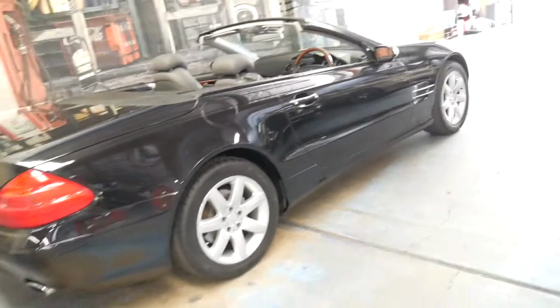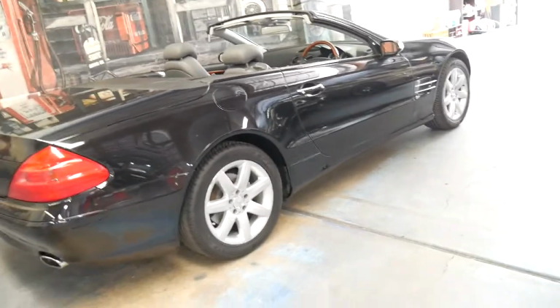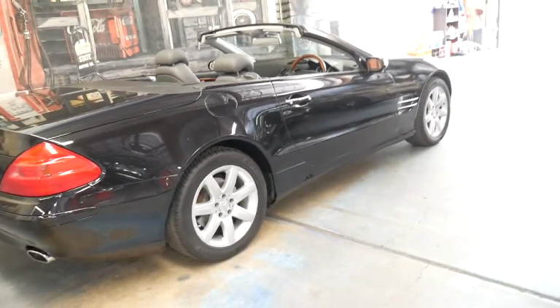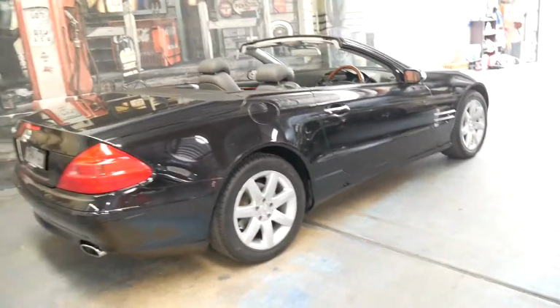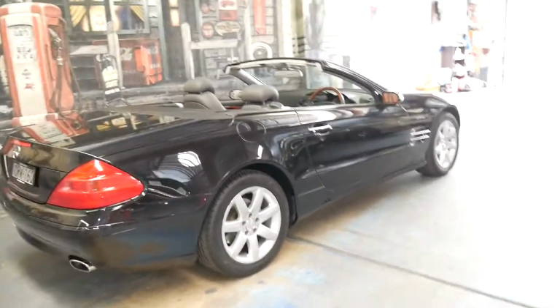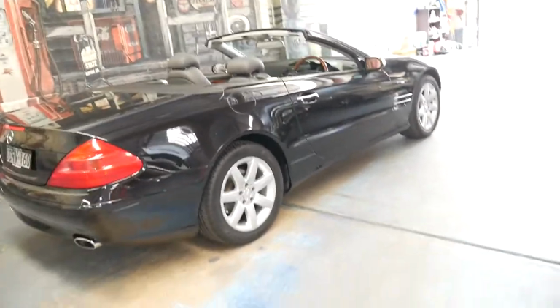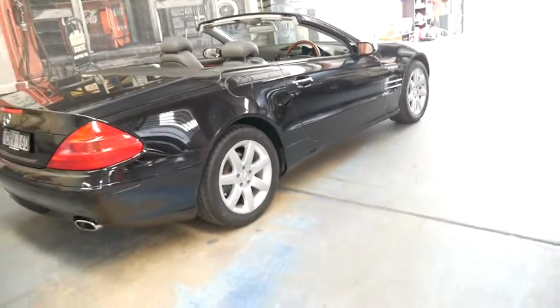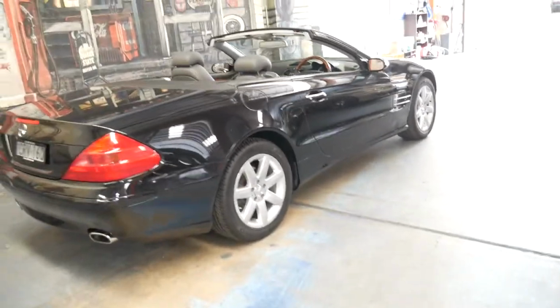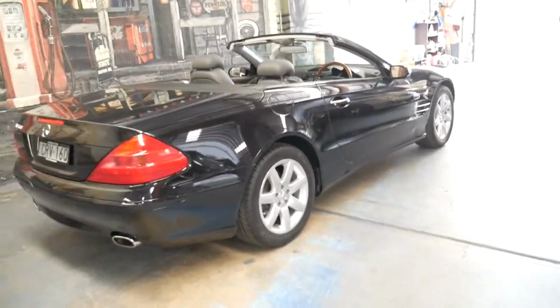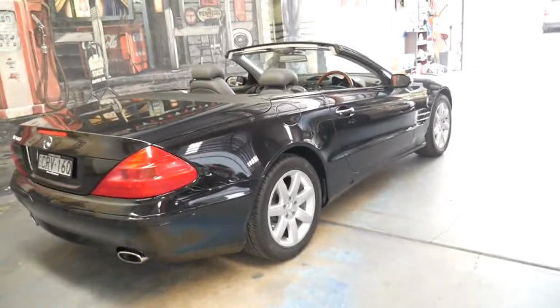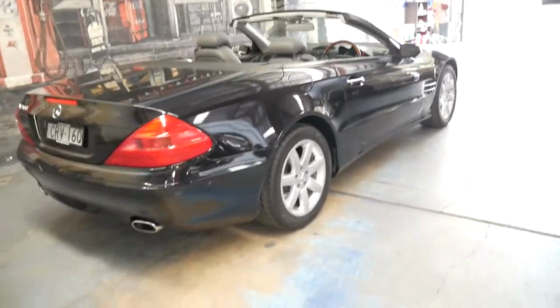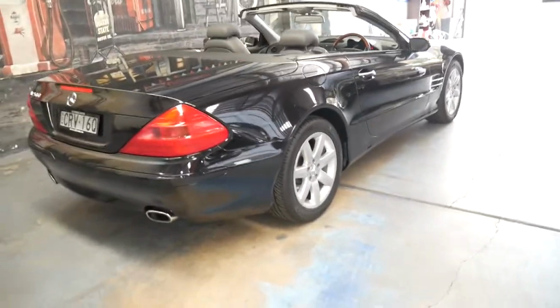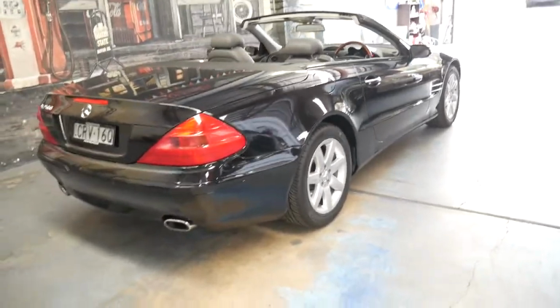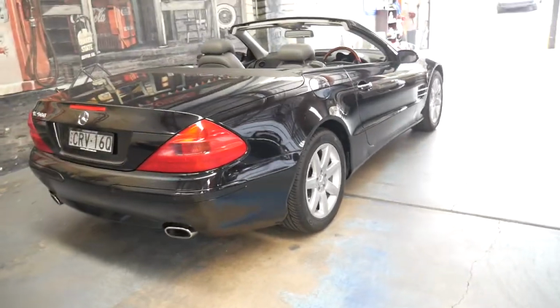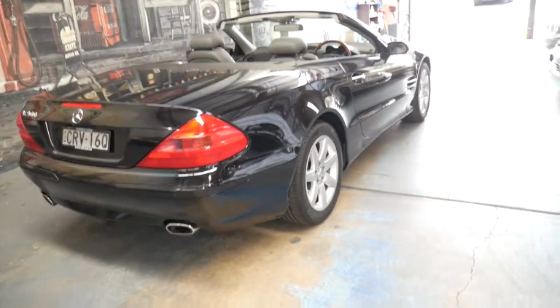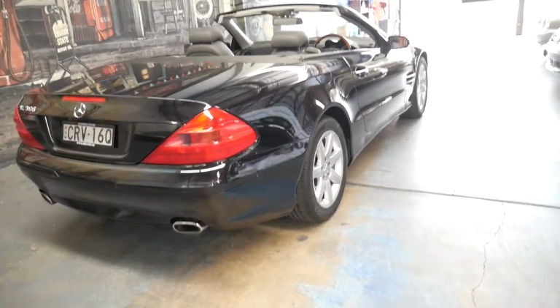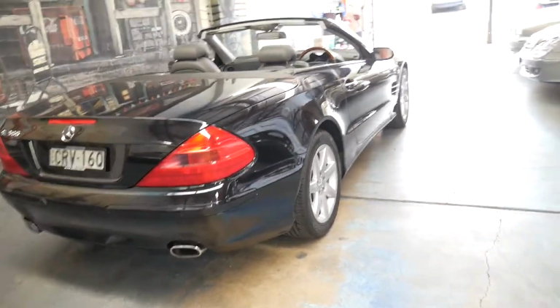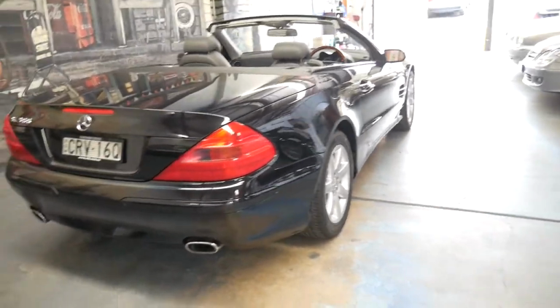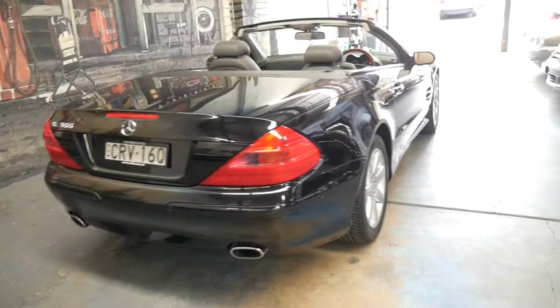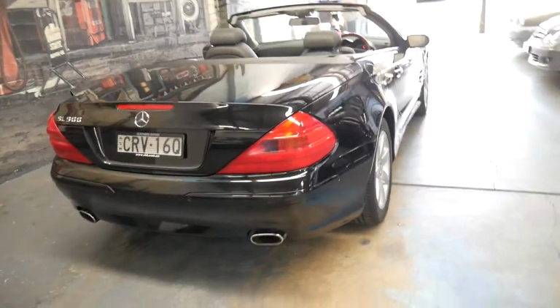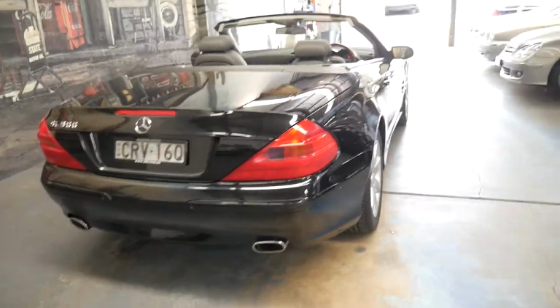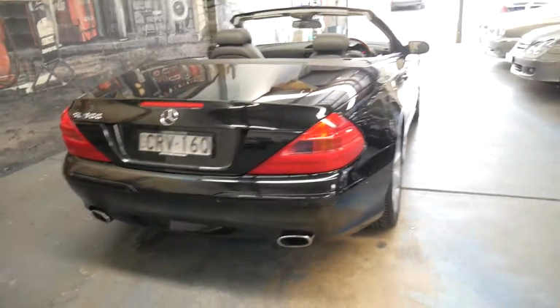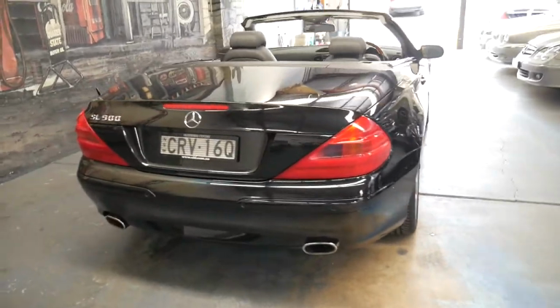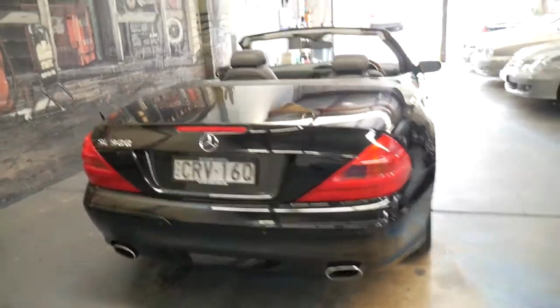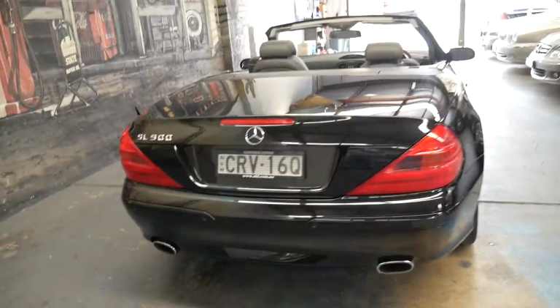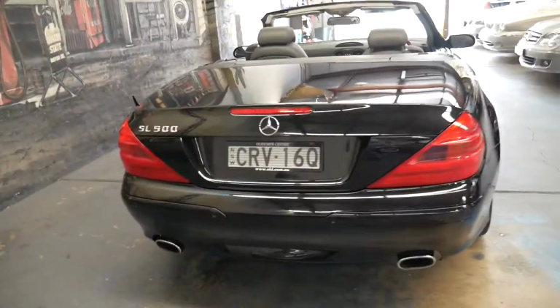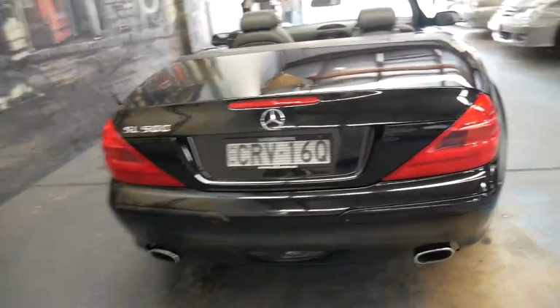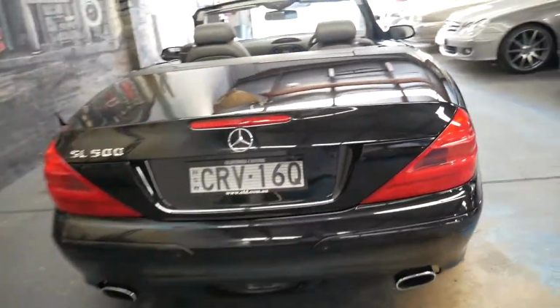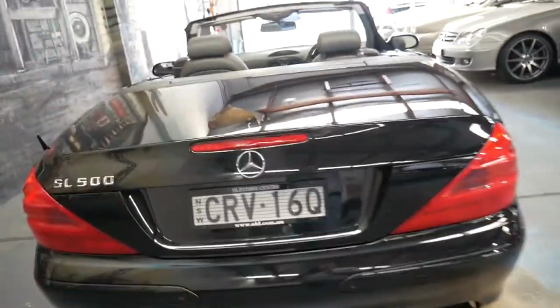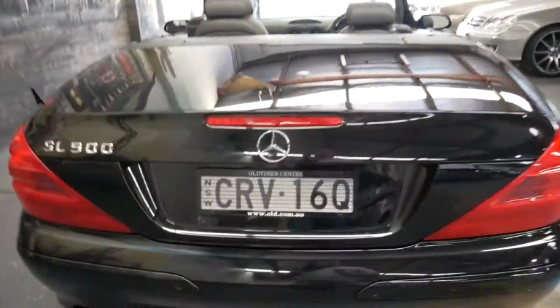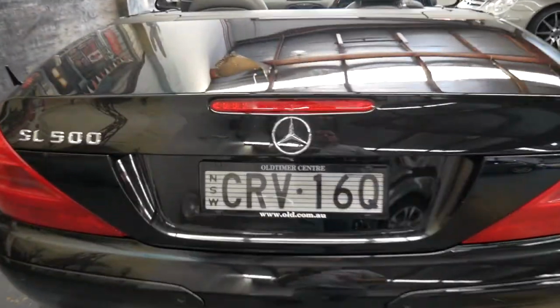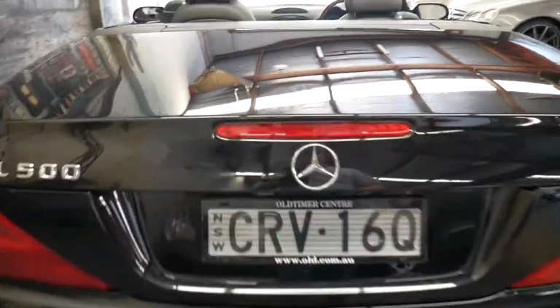We've sold a lot of silver SL500s but not many black ones. Whenever they come in they seem to sell pretty quickly. It's also got parking sensors.